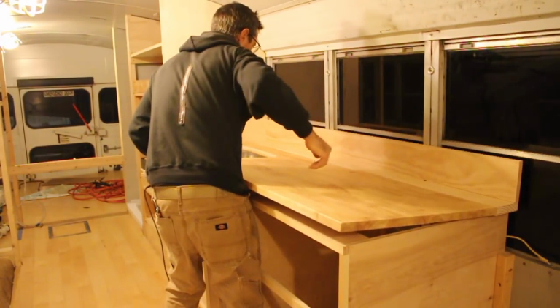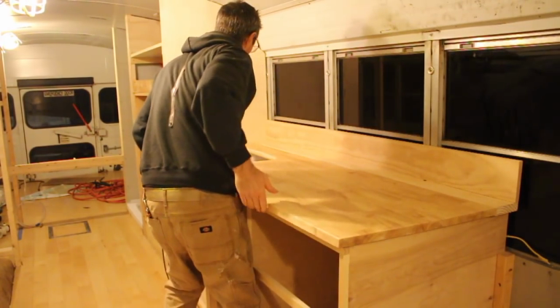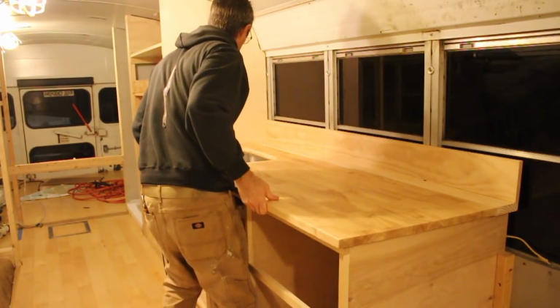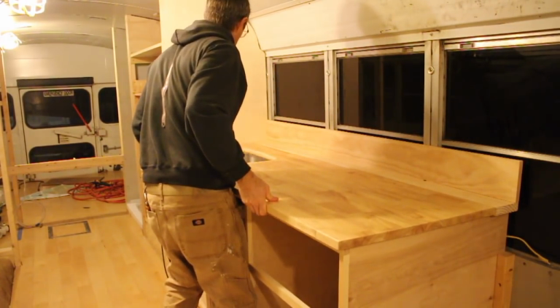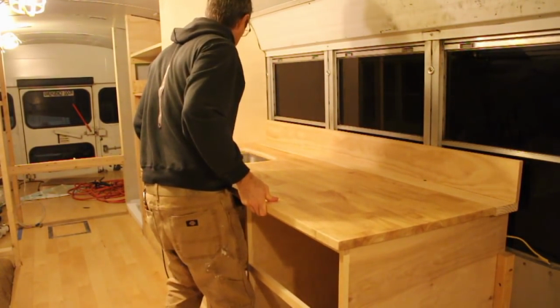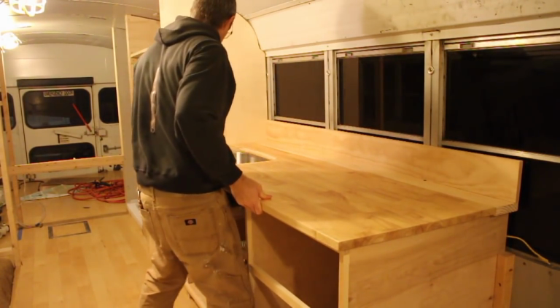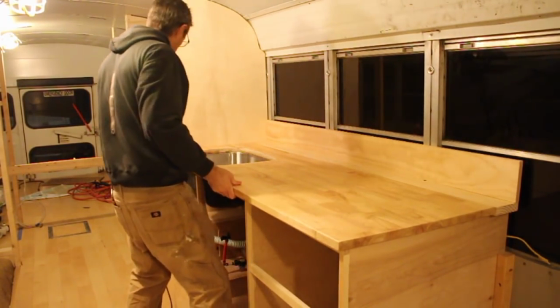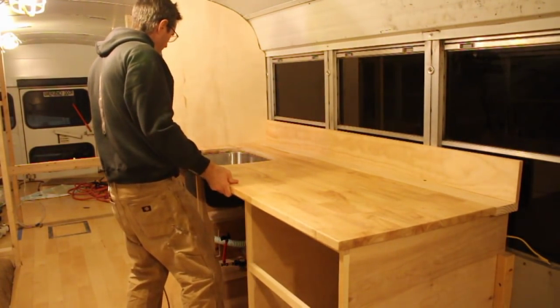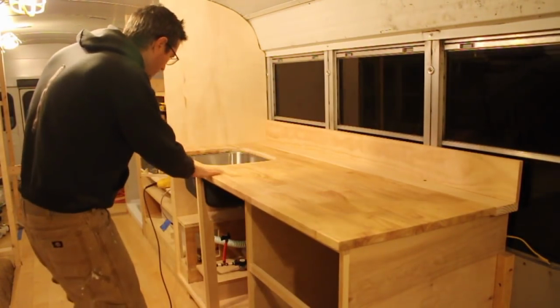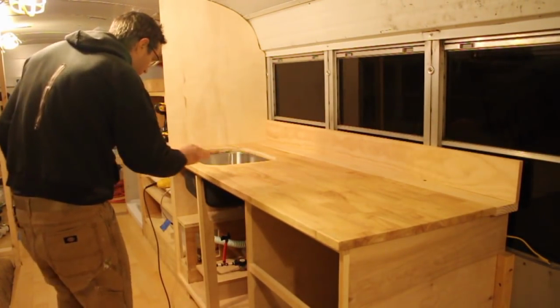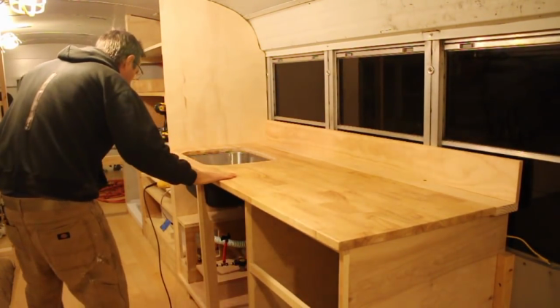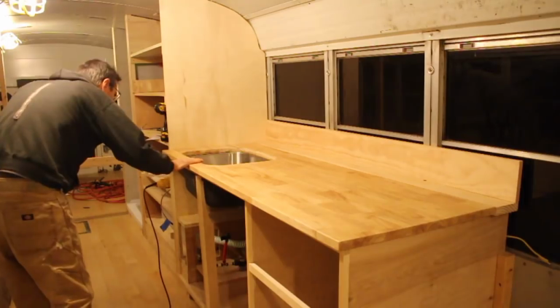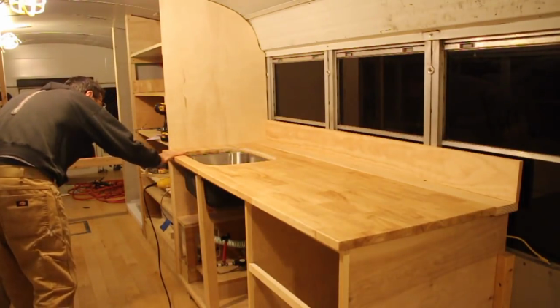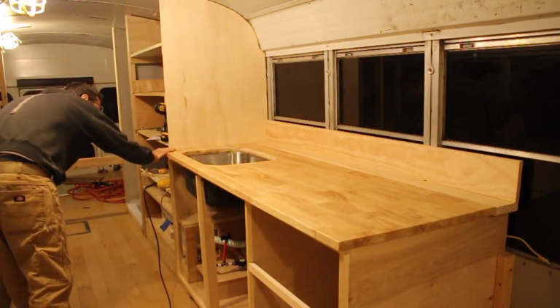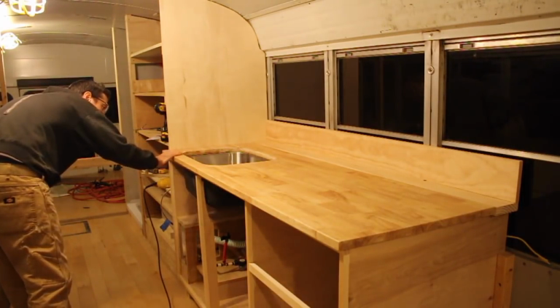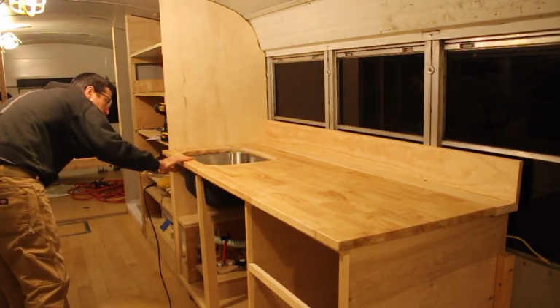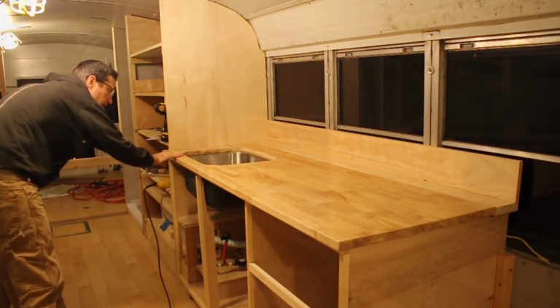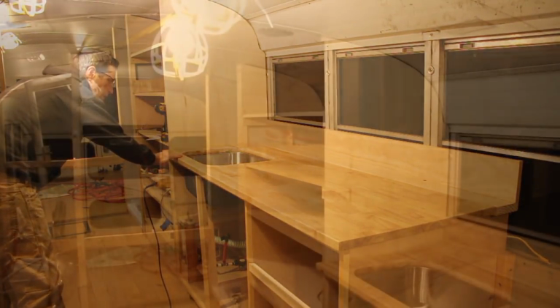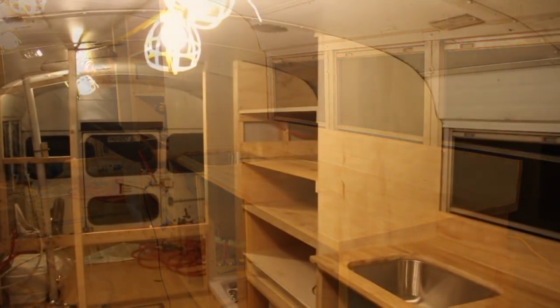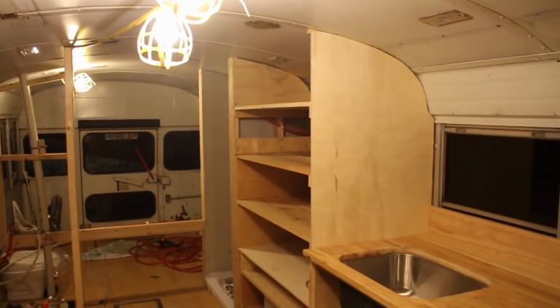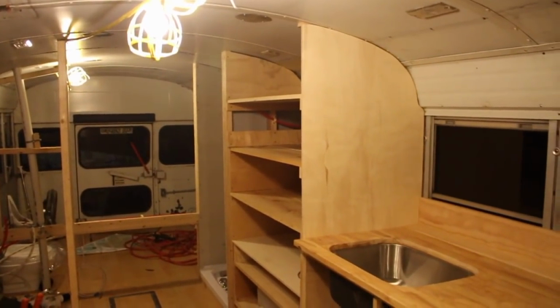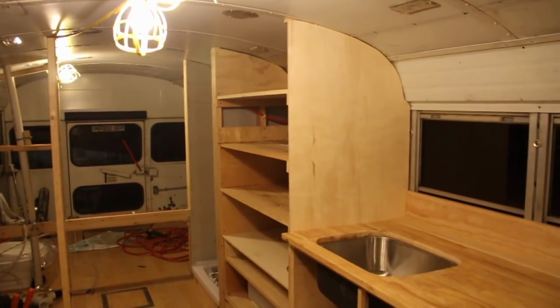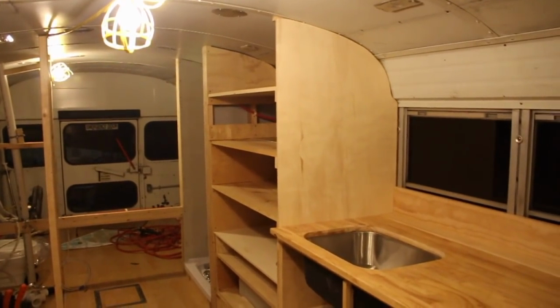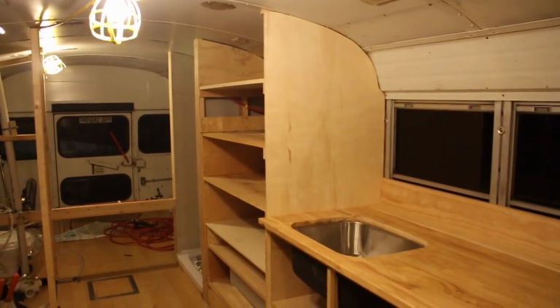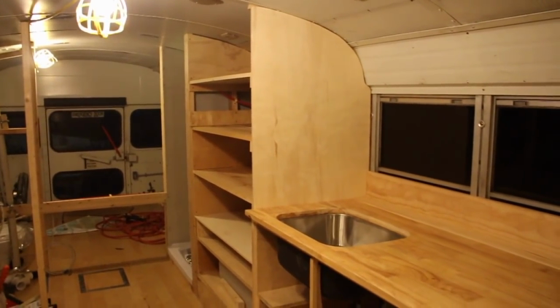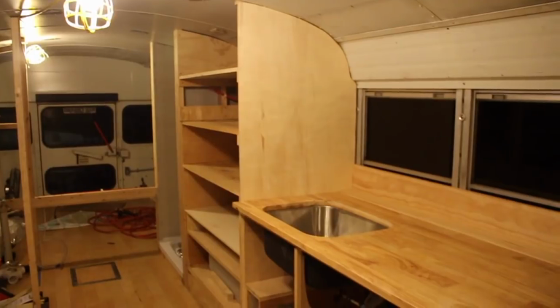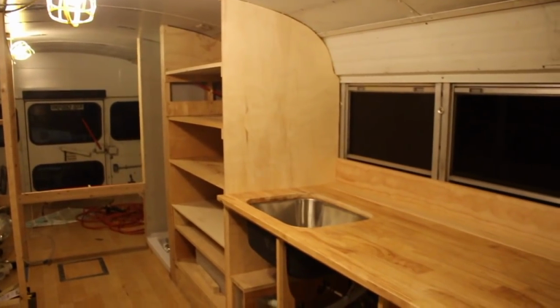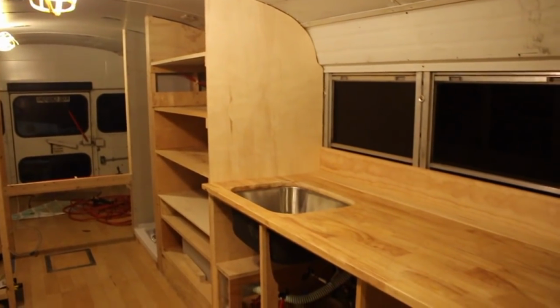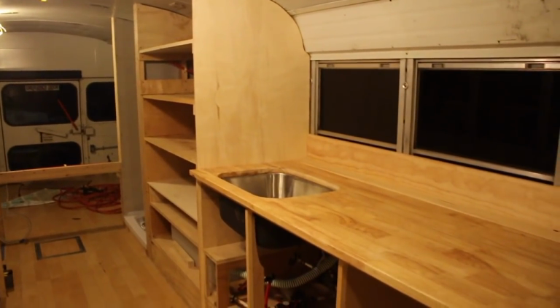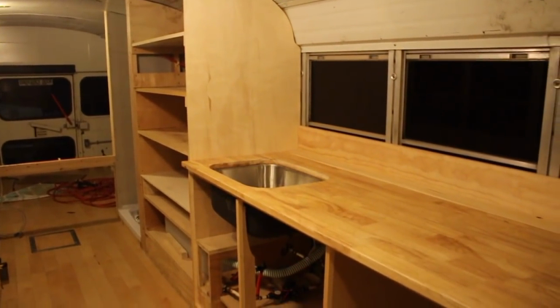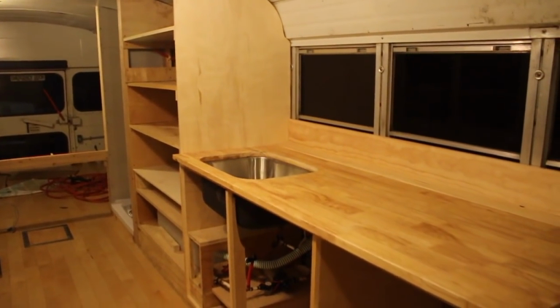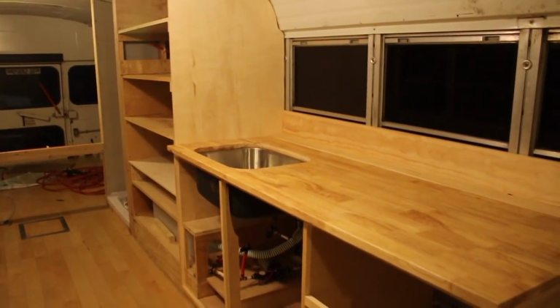The cabinets are not entirely done, but they're at a good stopping point. Next up: more cabinets and a bathroom on the bus that will have a bit more privacy than the last time around.